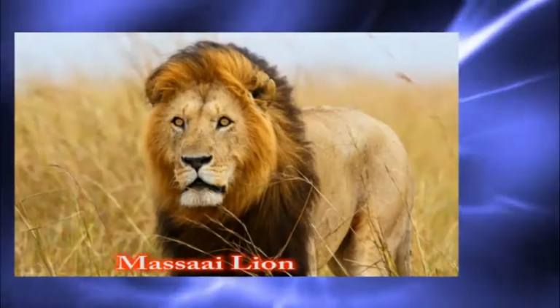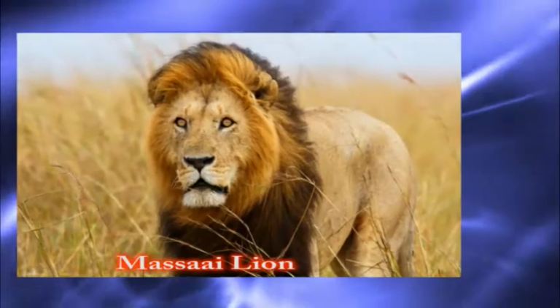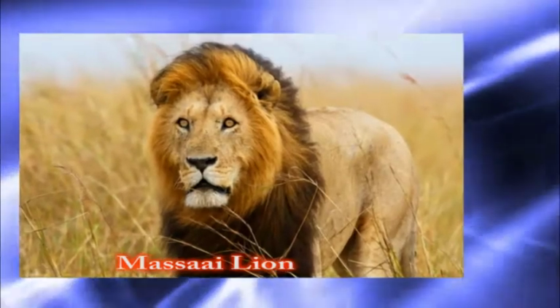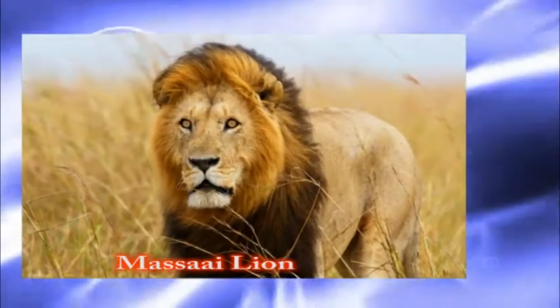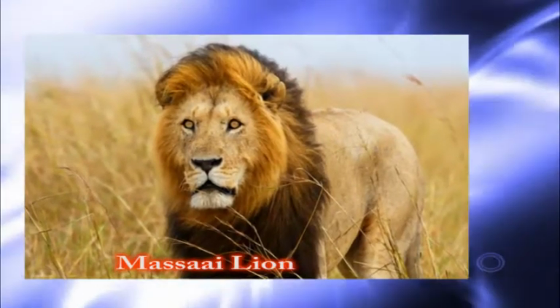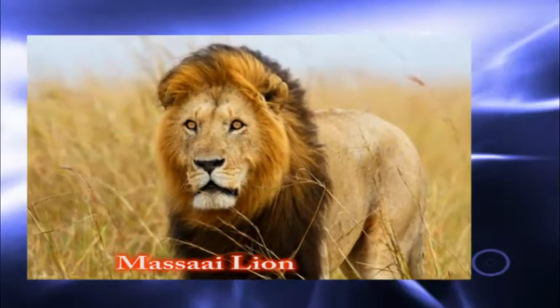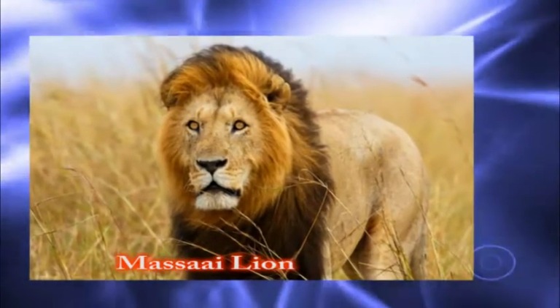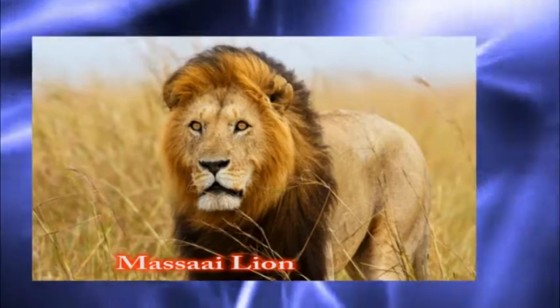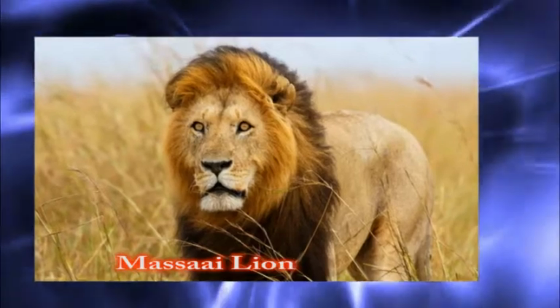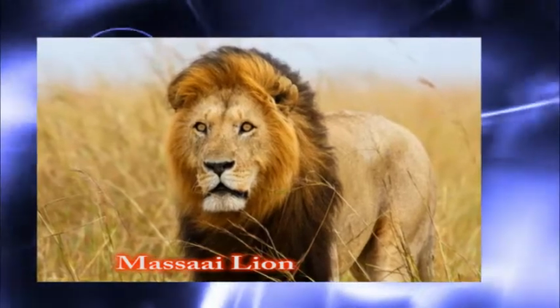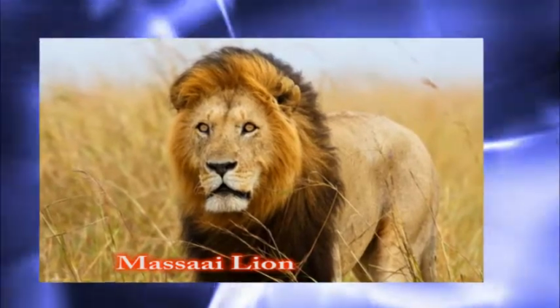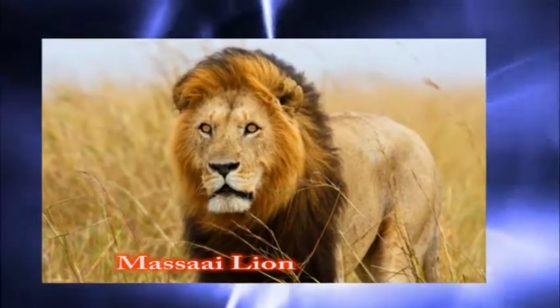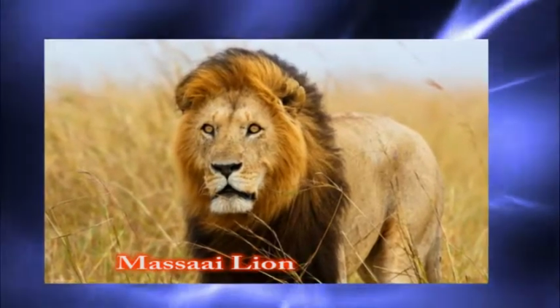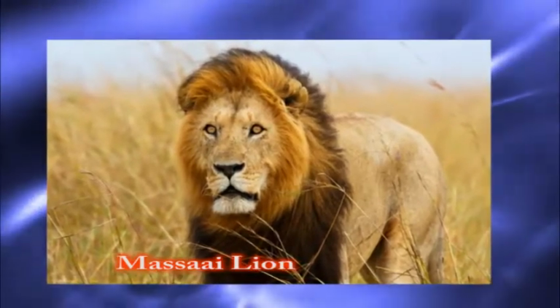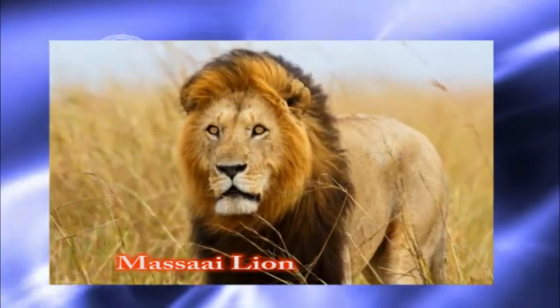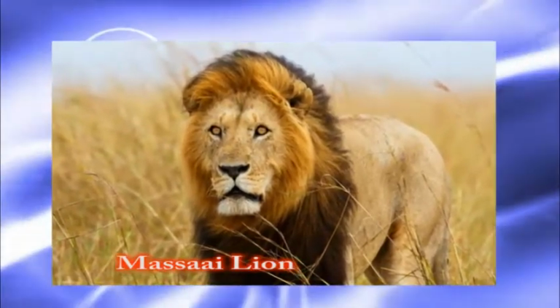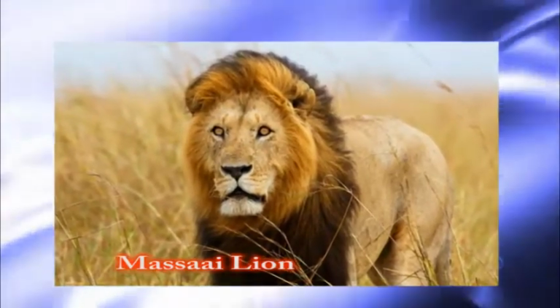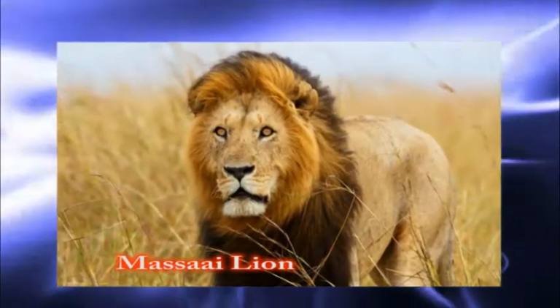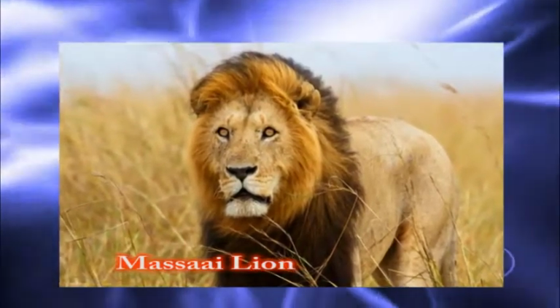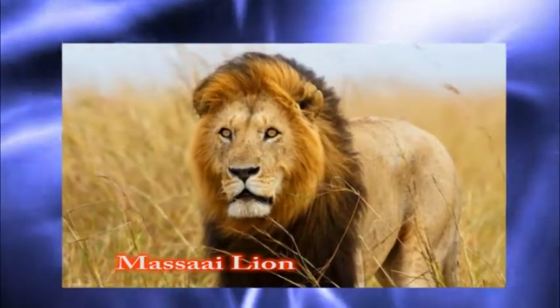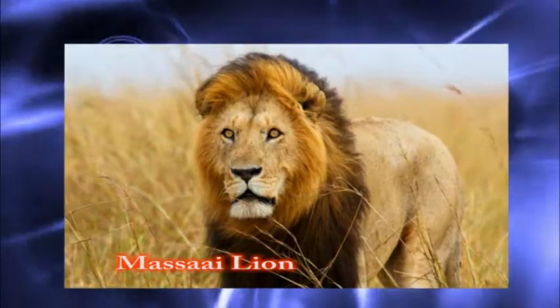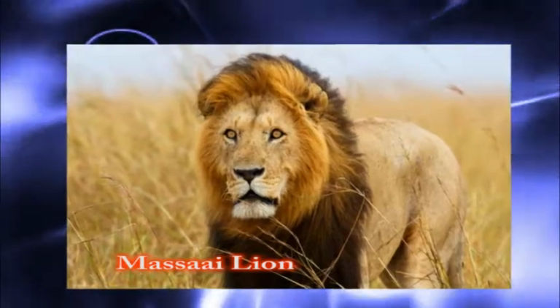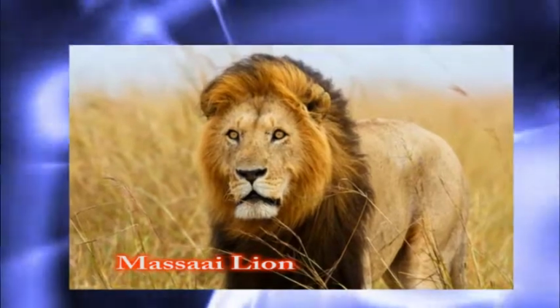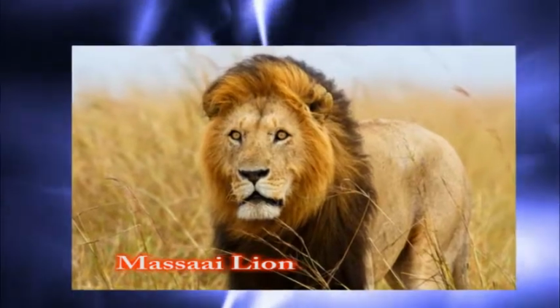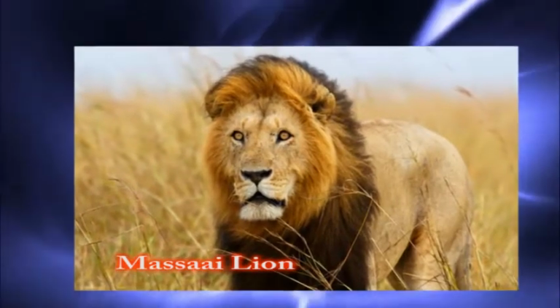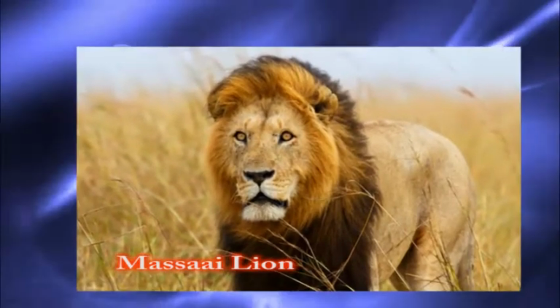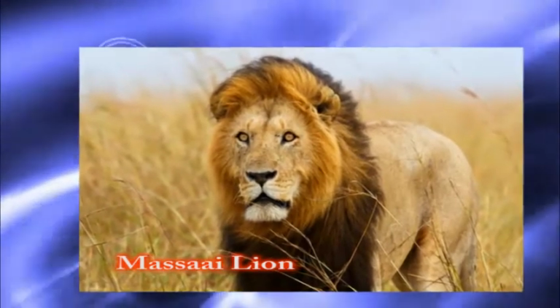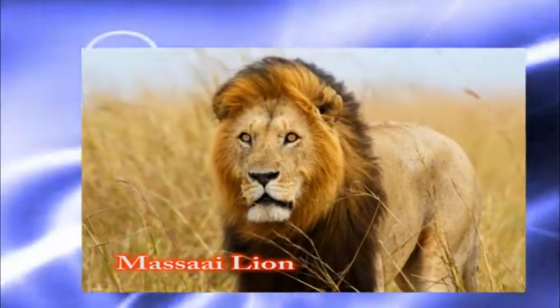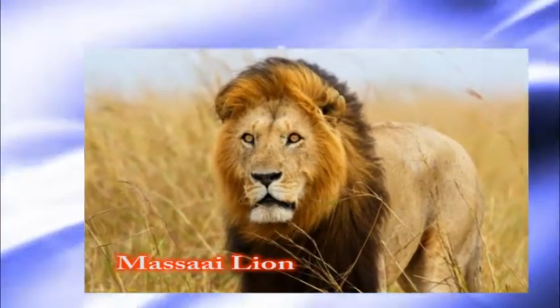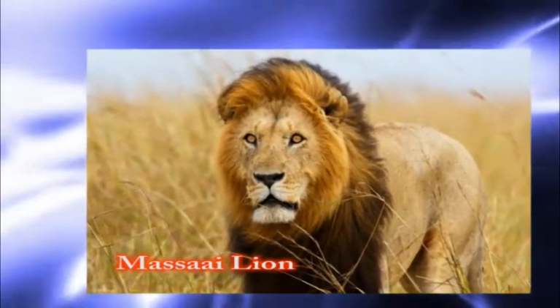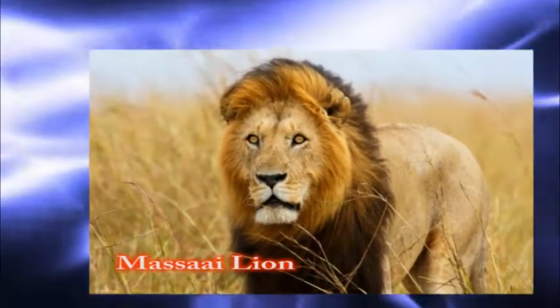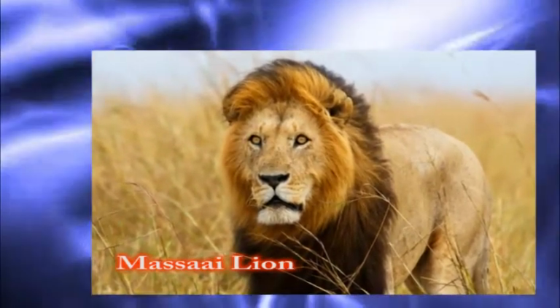Number six: the Maasai lion. The Maasai lion is found in eastern Africa. The typical male is described as Nubian. The Maasai warriors are known to show off their fighting ability.